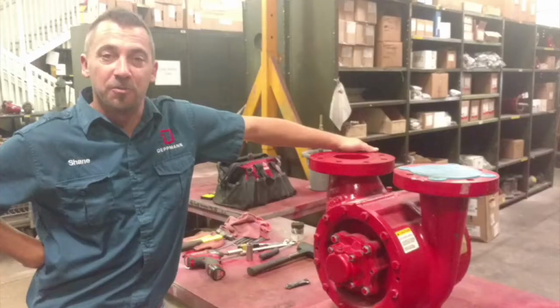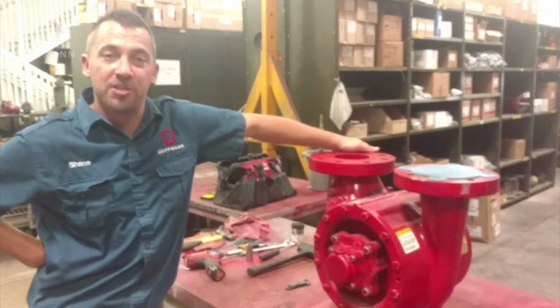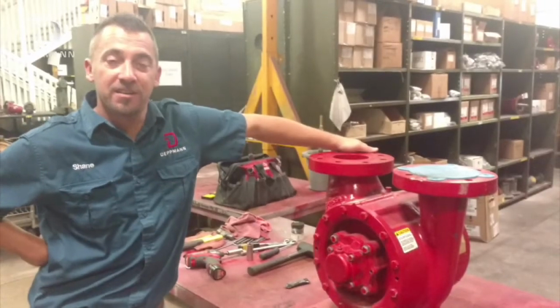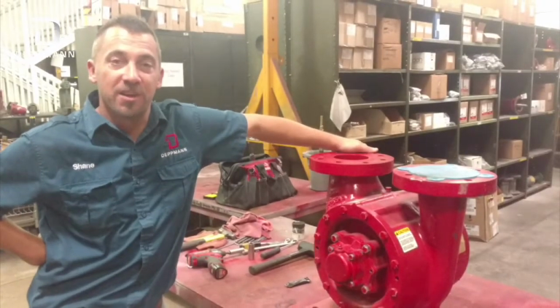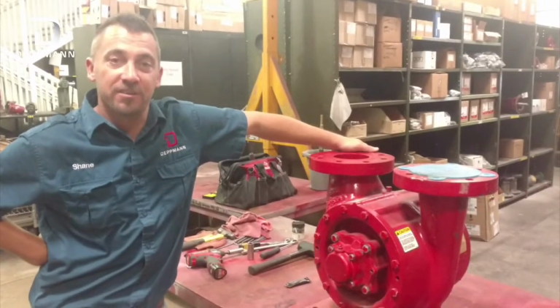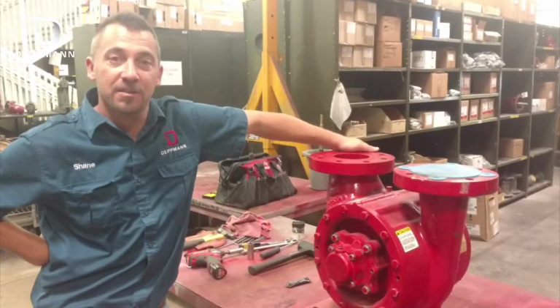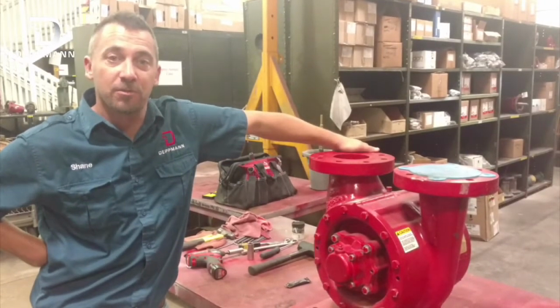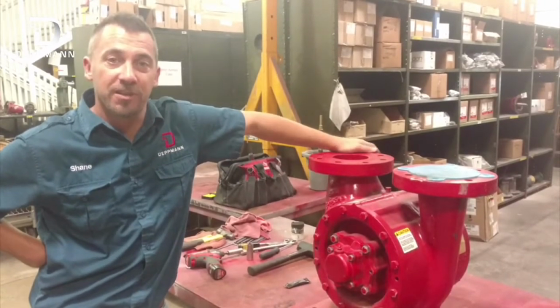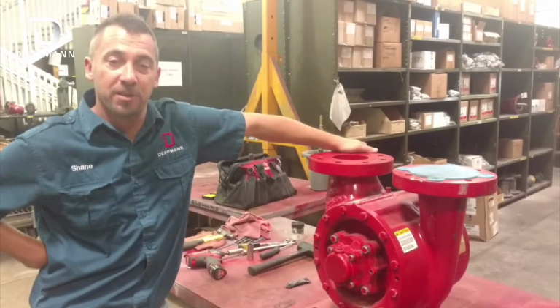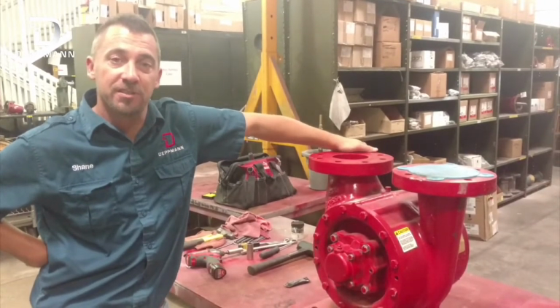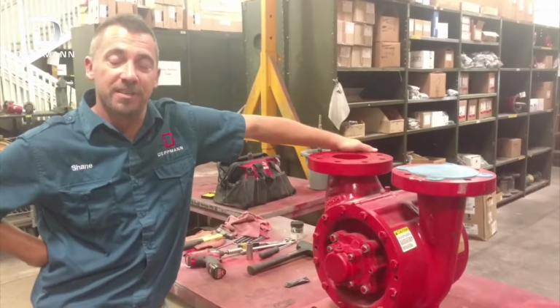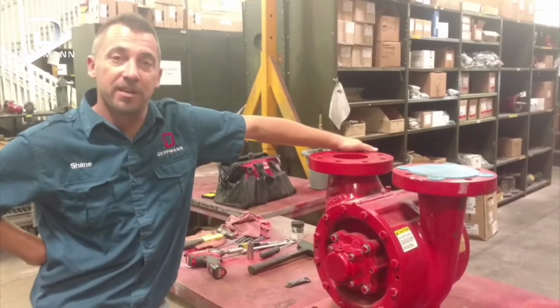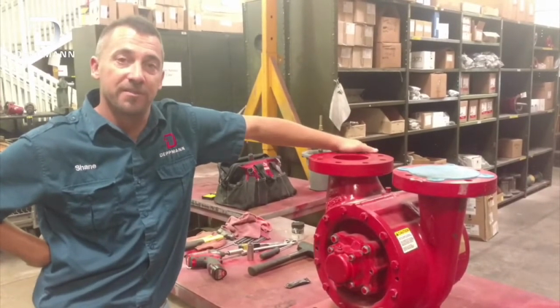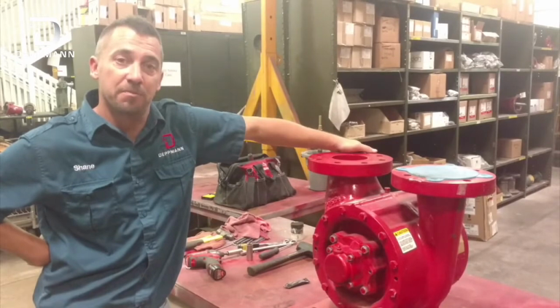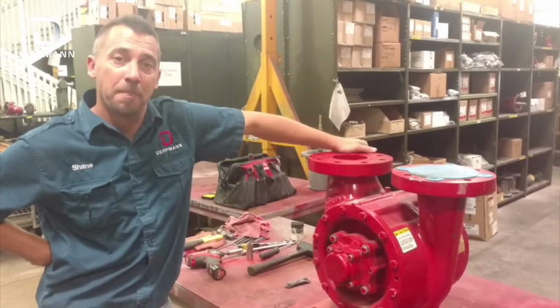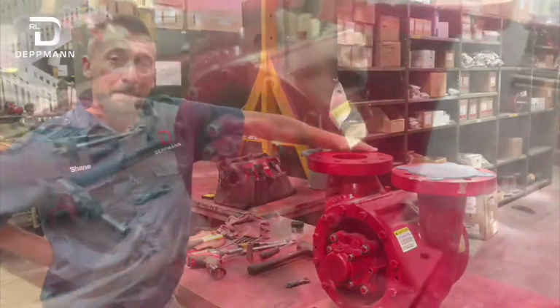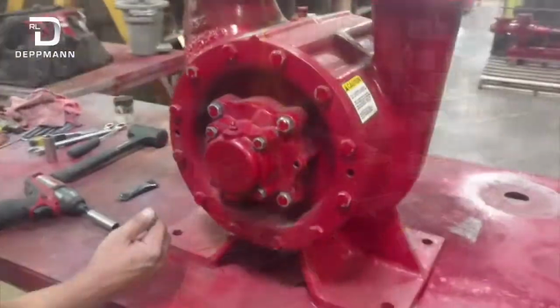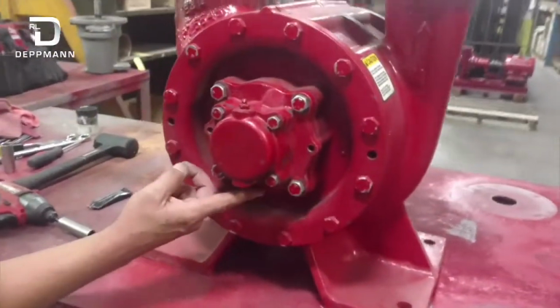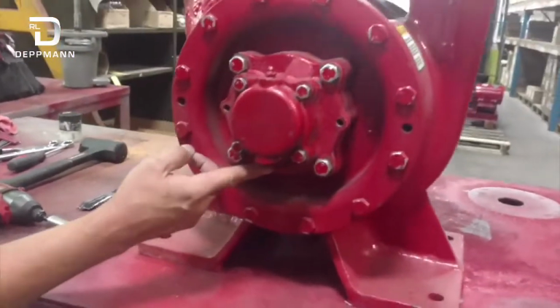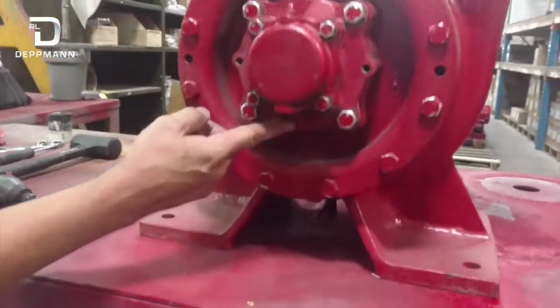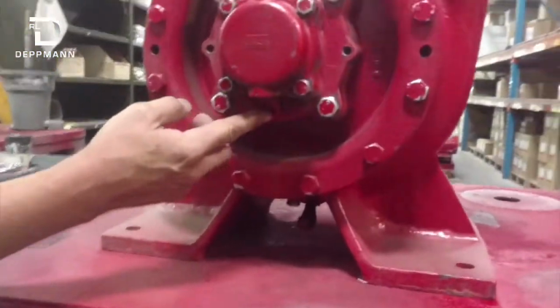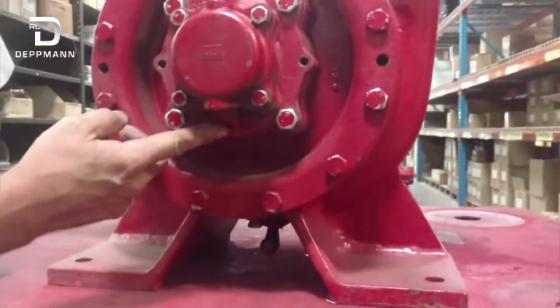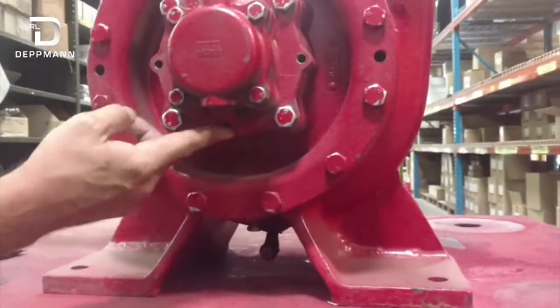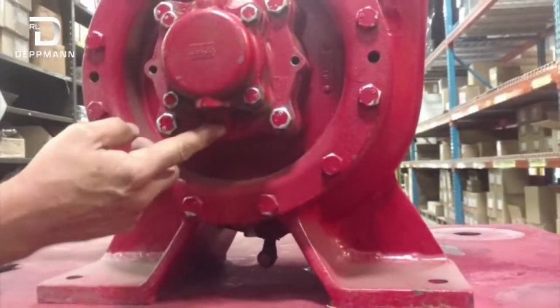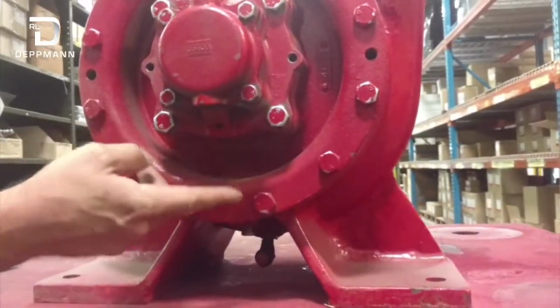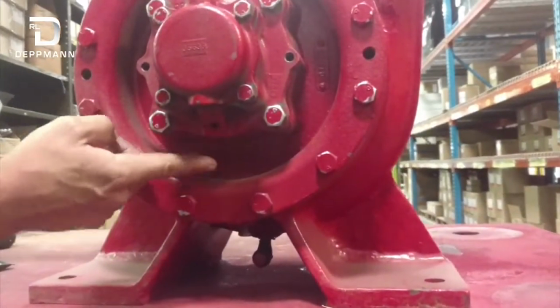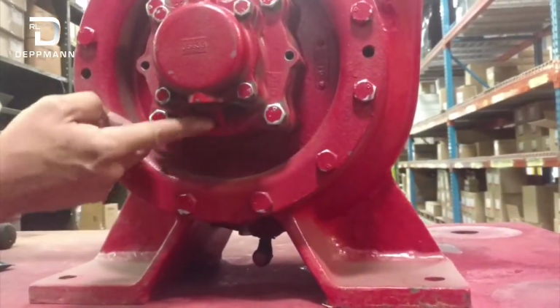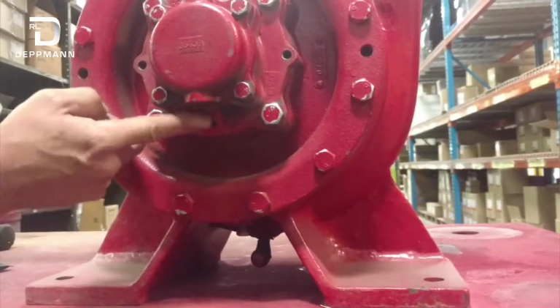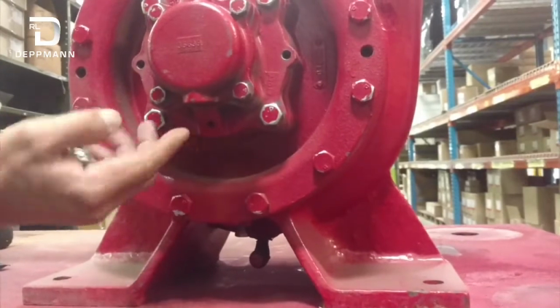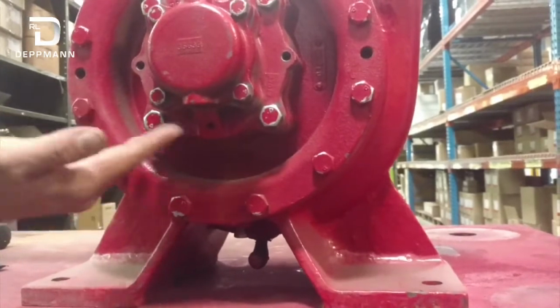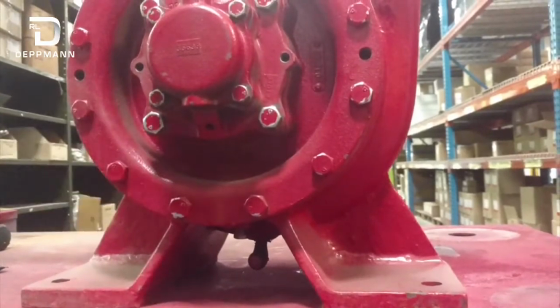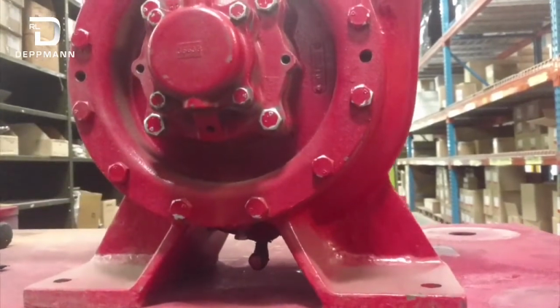My name is Shane. I'm with R.L. Dentman, and I'm going to show you how to replace a seal and a bearing on a VSC pump. You'll notice there's a weep hole down here and water will be dripping out of this weep hole. That's a sign that your seal is leaking.